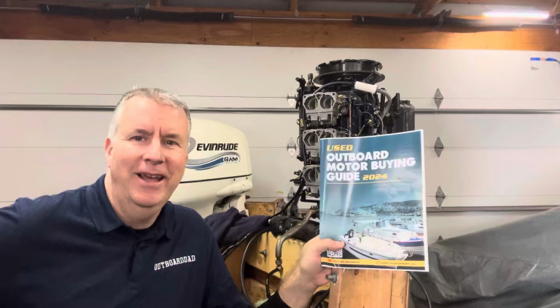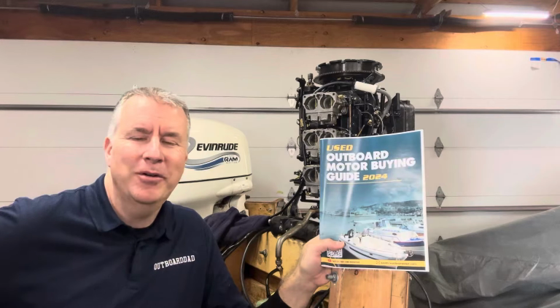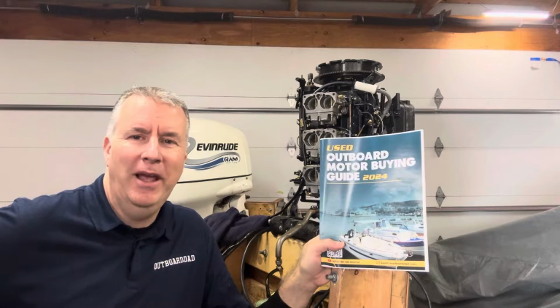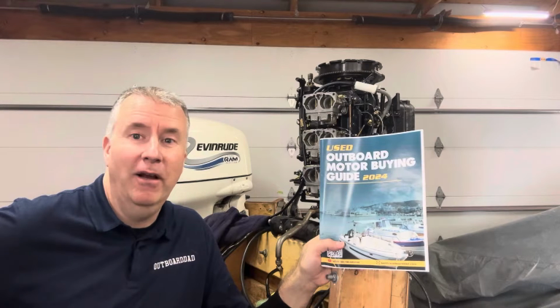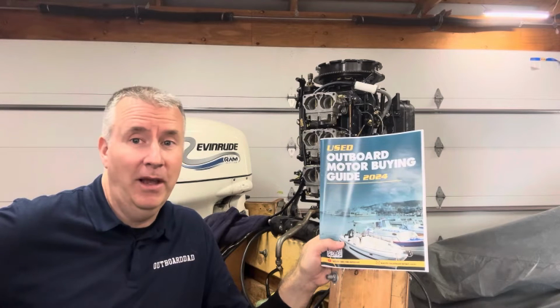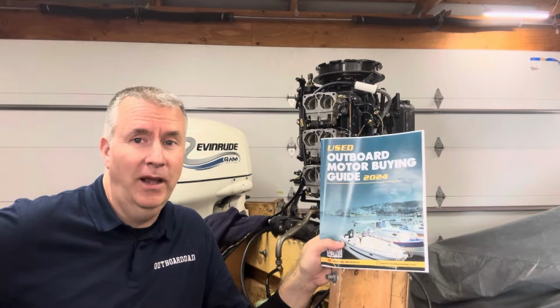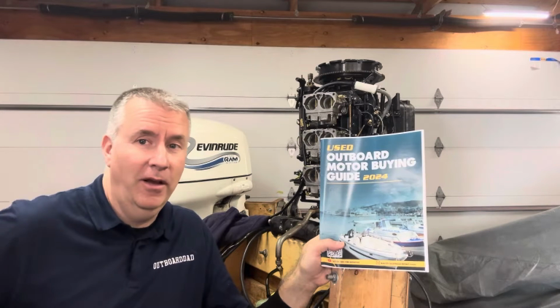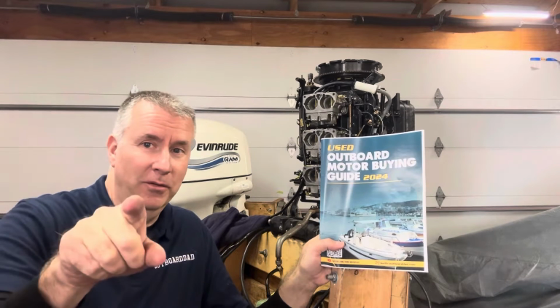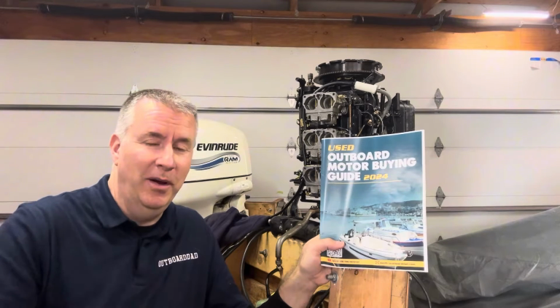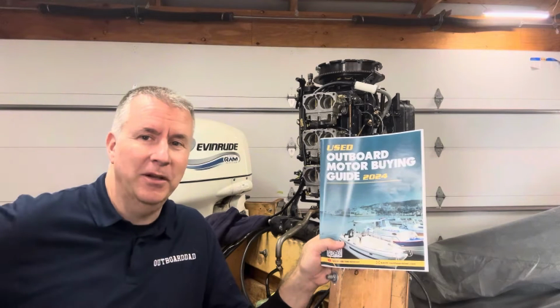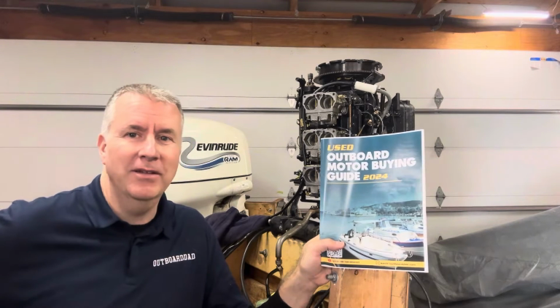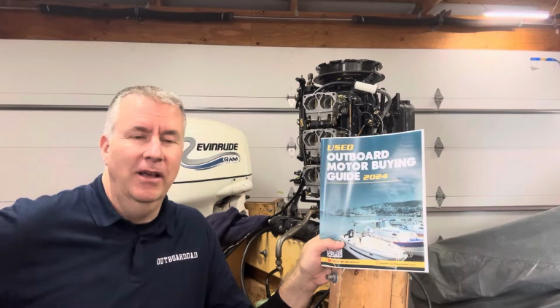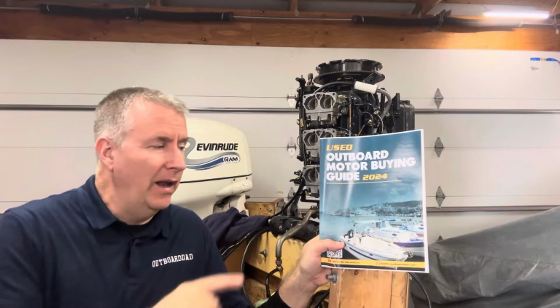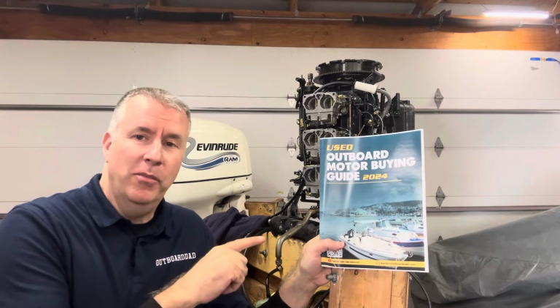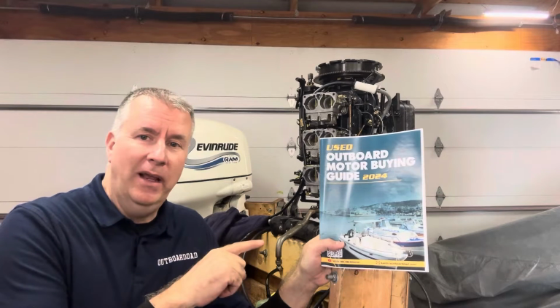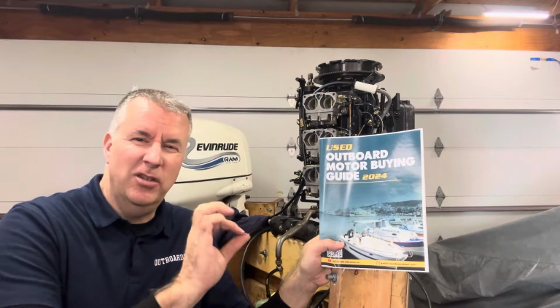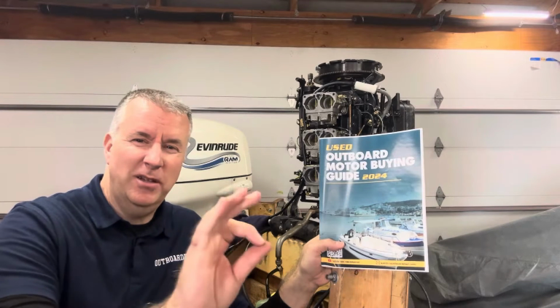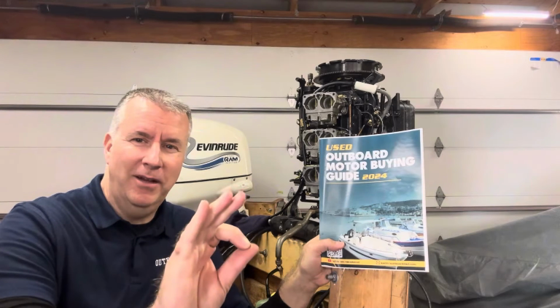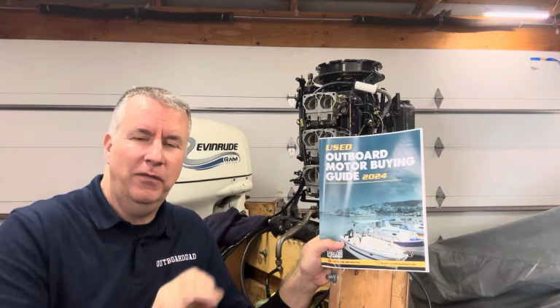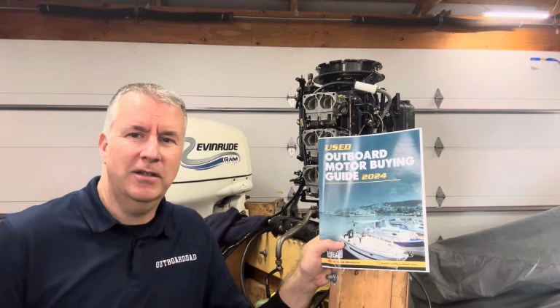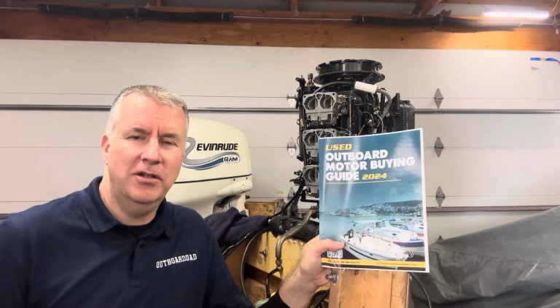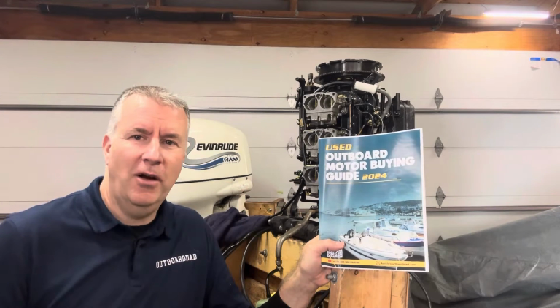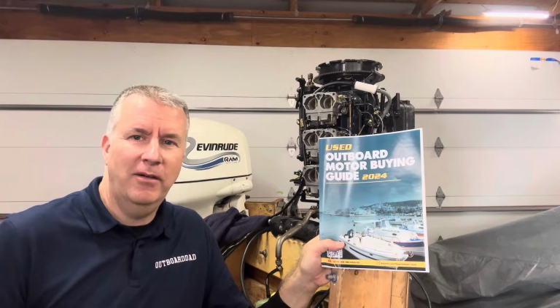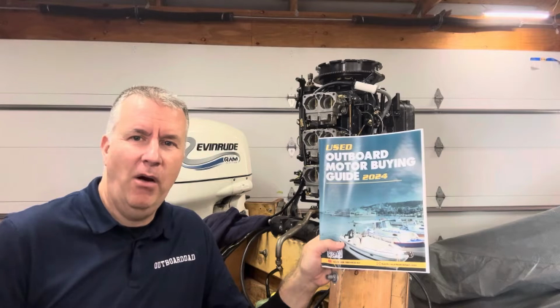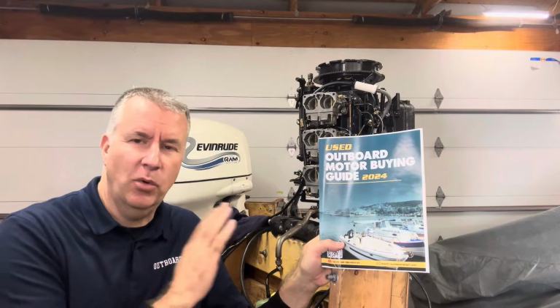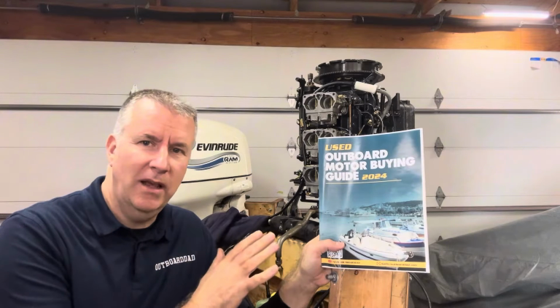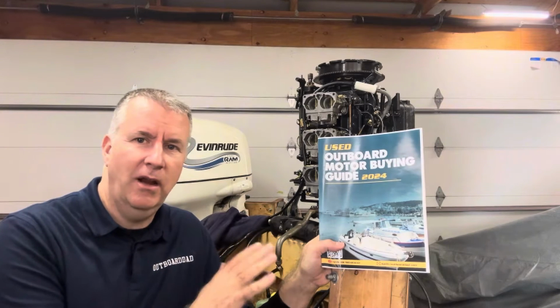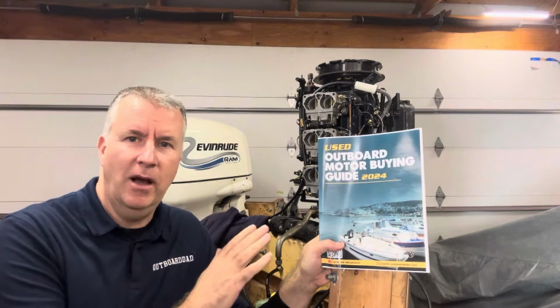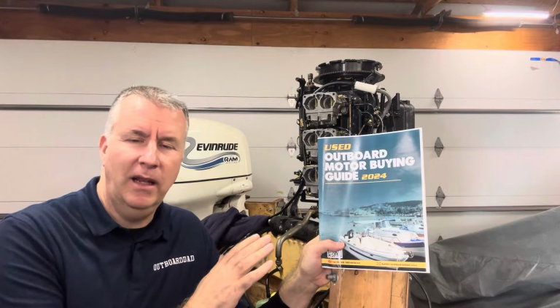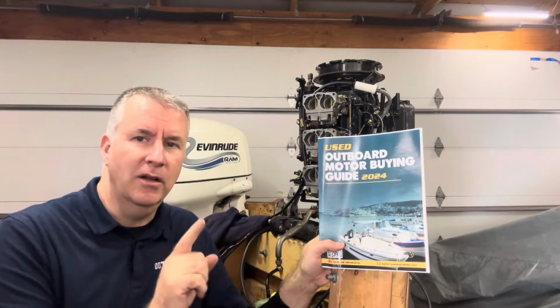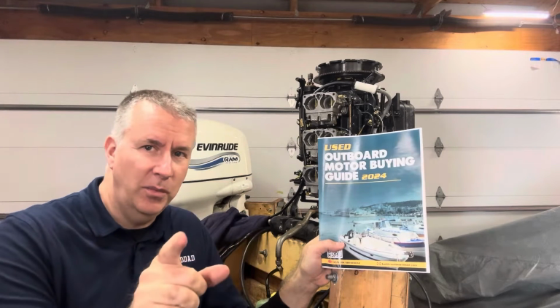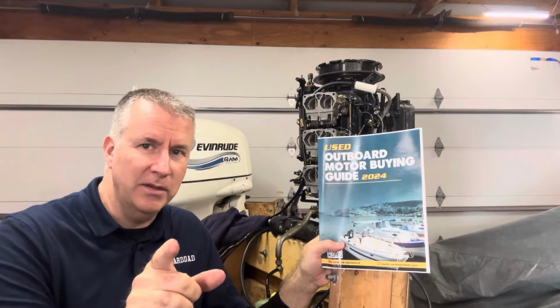Hey boaters, Keith McGowan here. I am the Outboard Dad, here to help you have a better boating experience. My outboard motor buying guide is just about done with the finishing touches going on it right now. I got some more details in there, got it updated, and it'll soon be on Amazon.